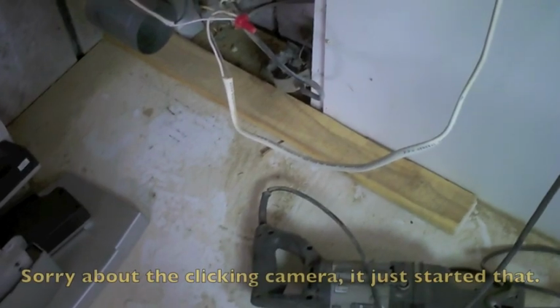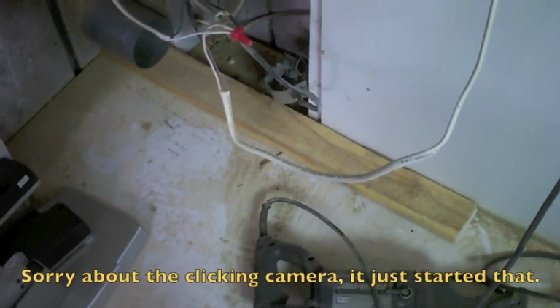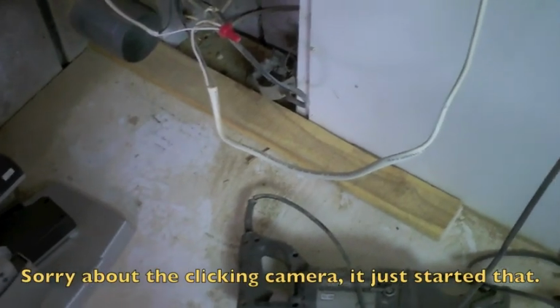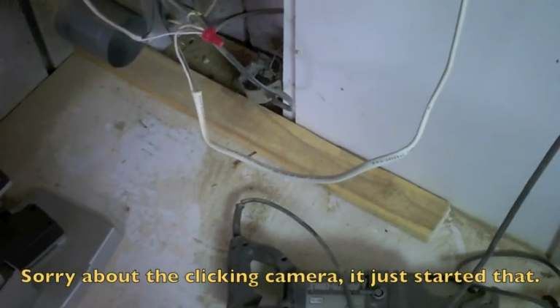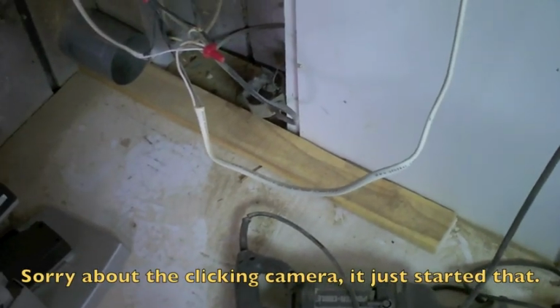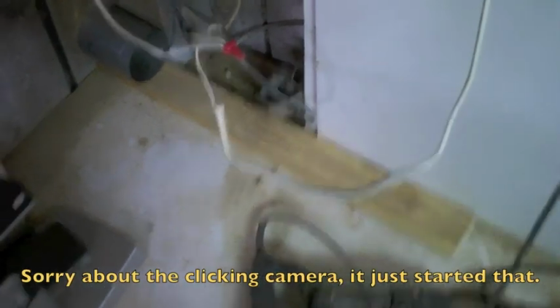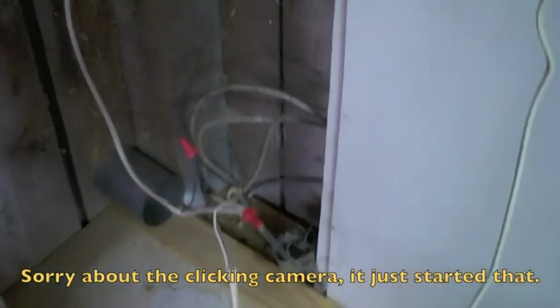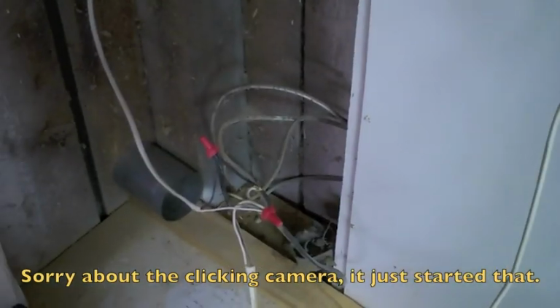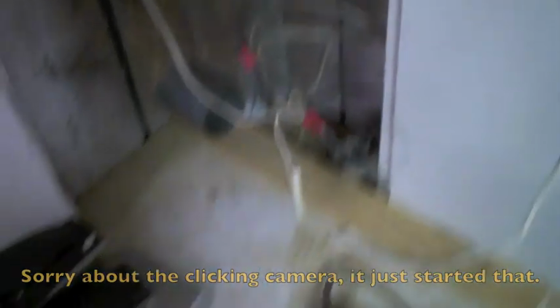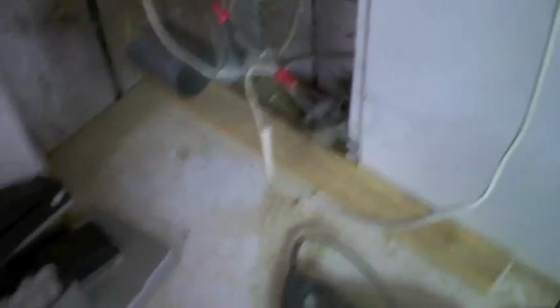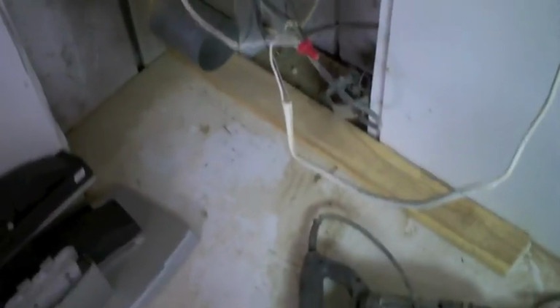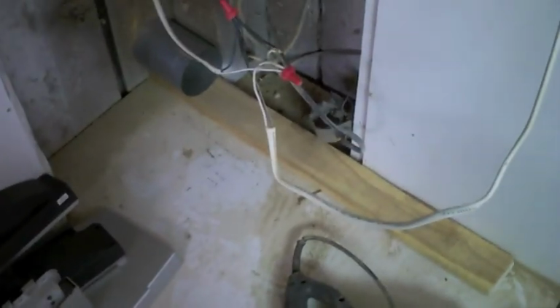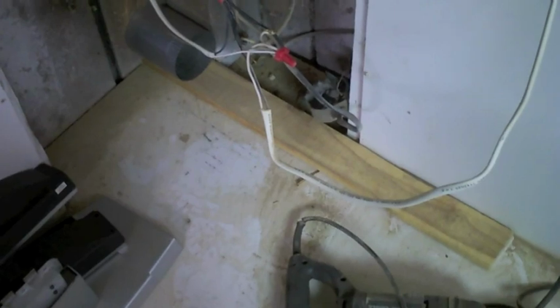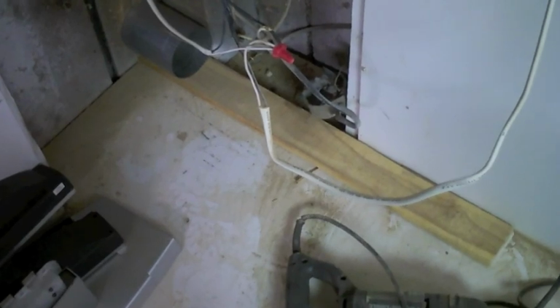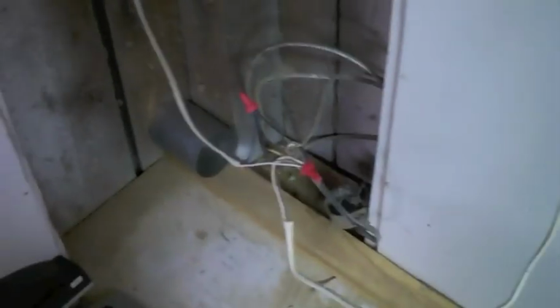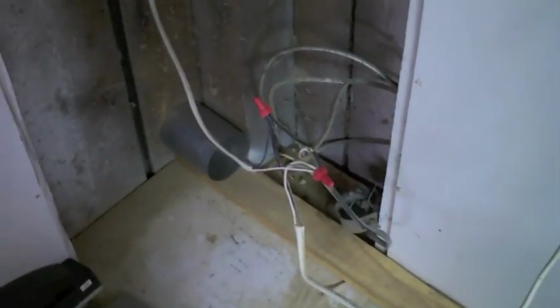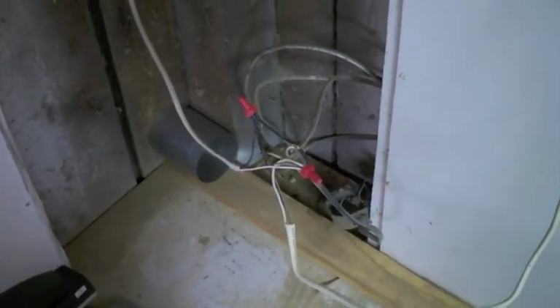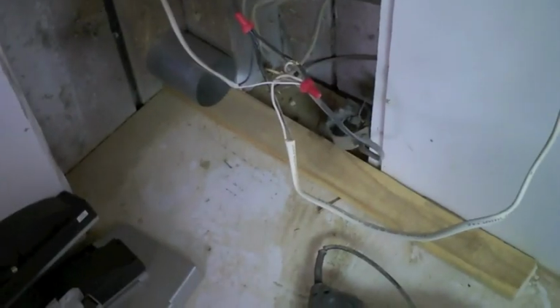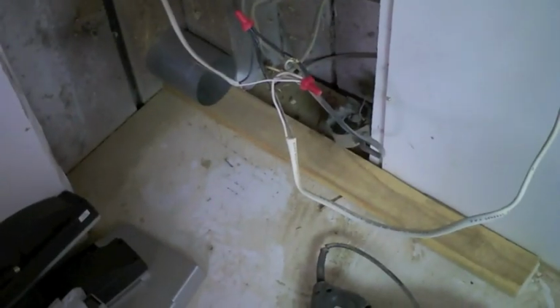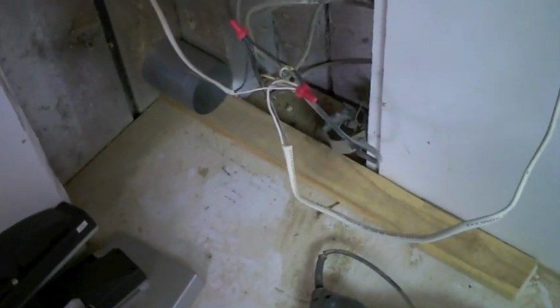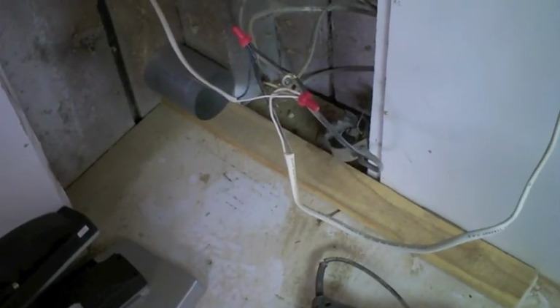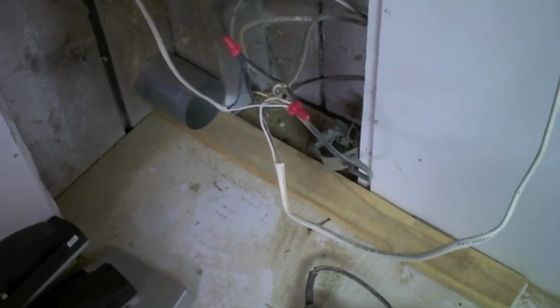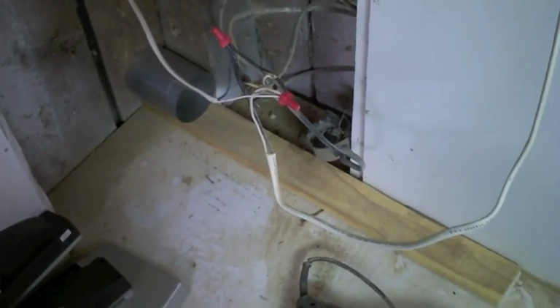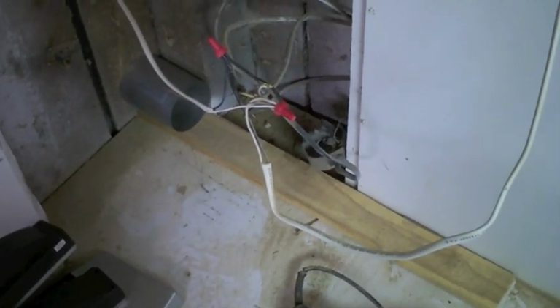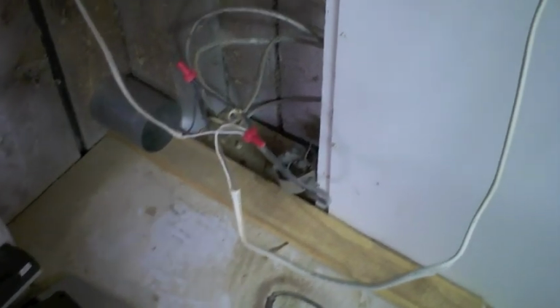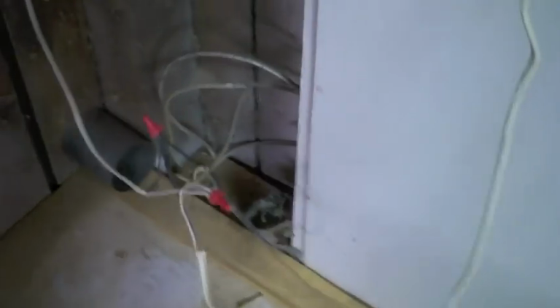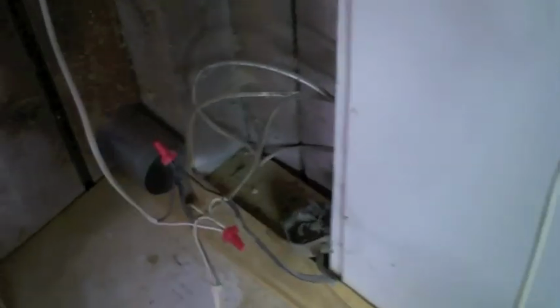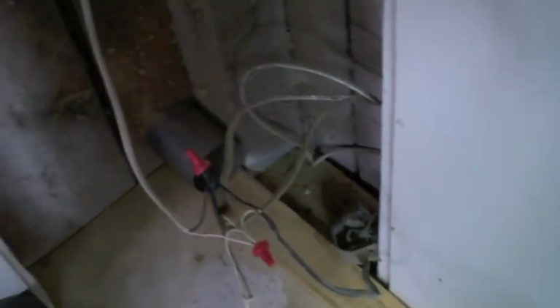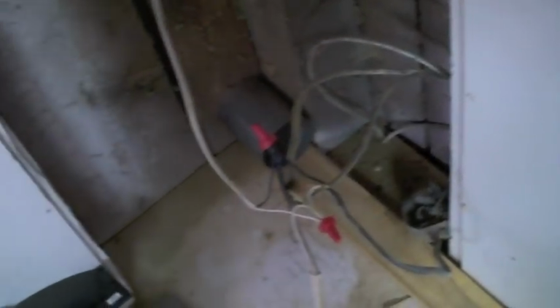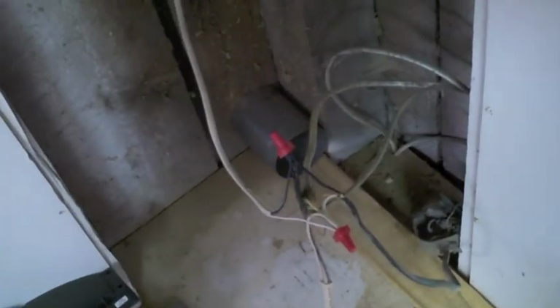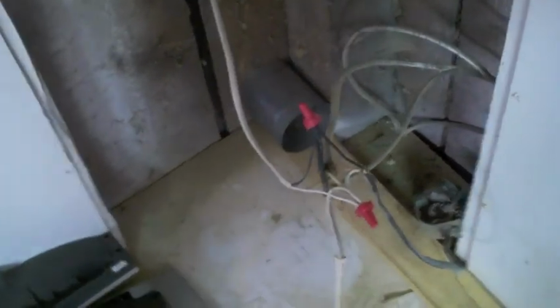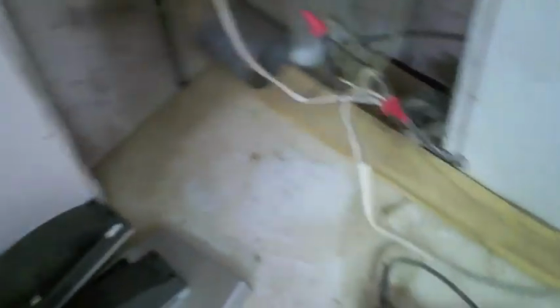You'll have to ignore the snaggle of wires for the moment. That's one other project before the dust collector goes in here in this corner — fix the wonderful octopus I found inside the wall there.